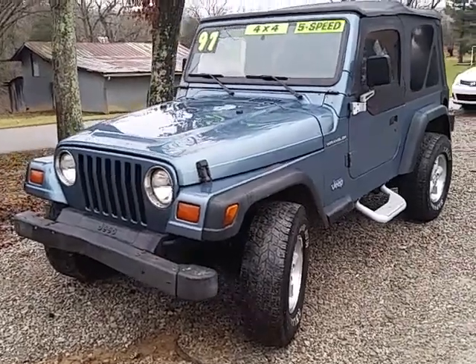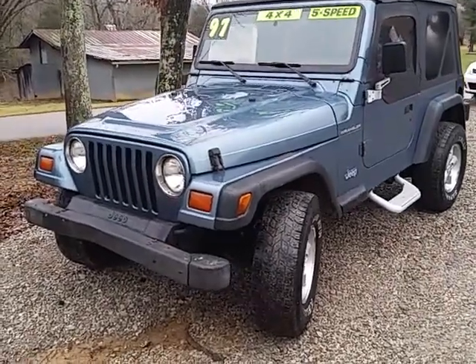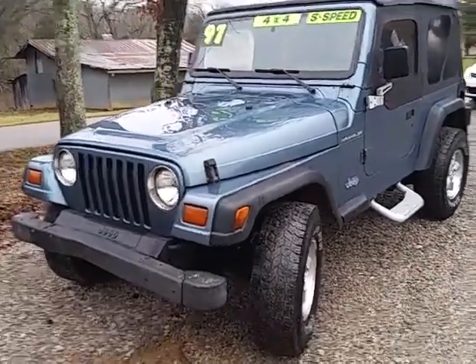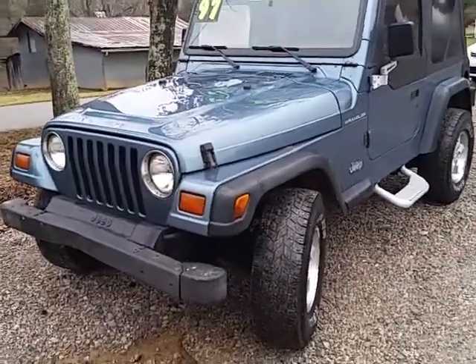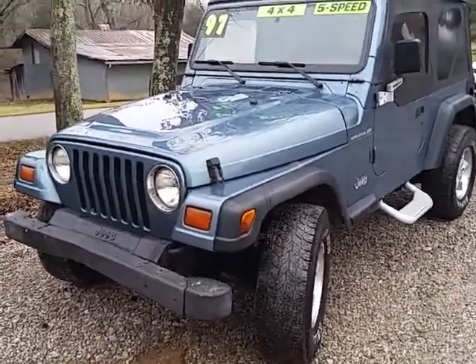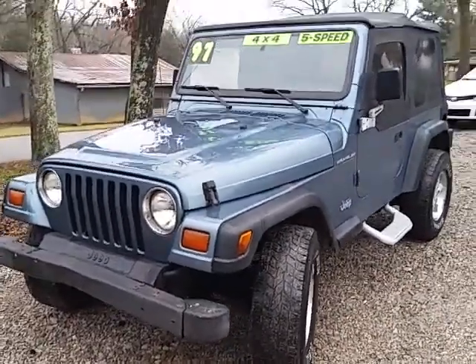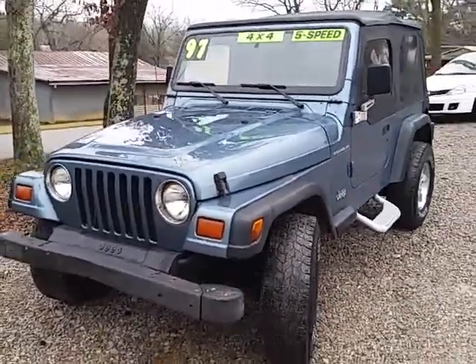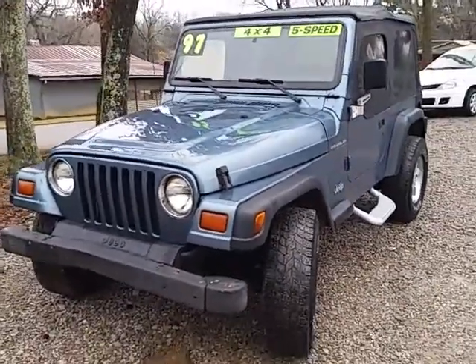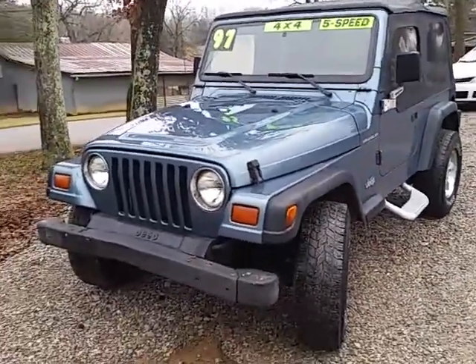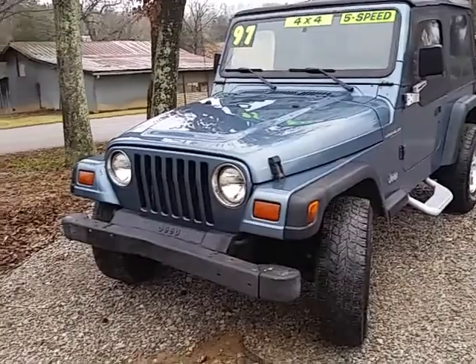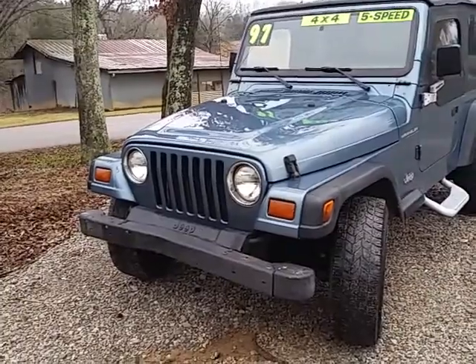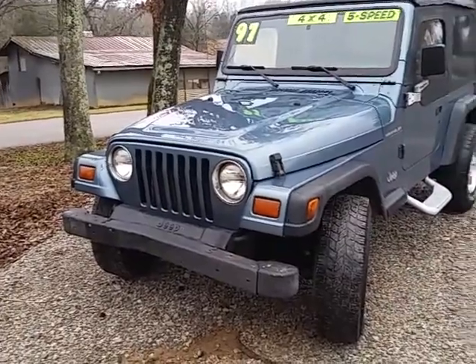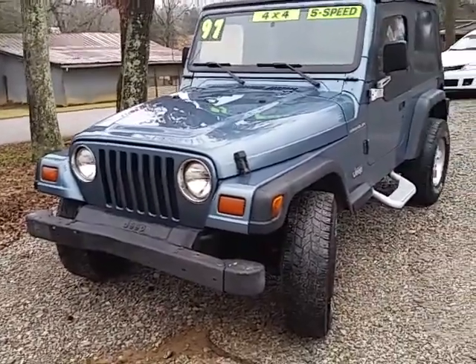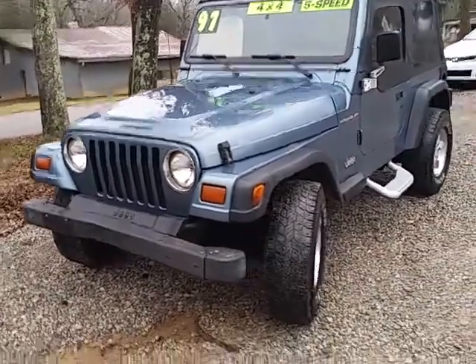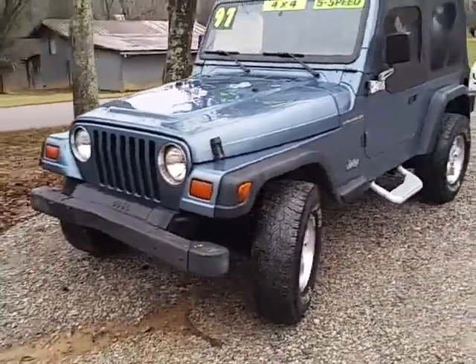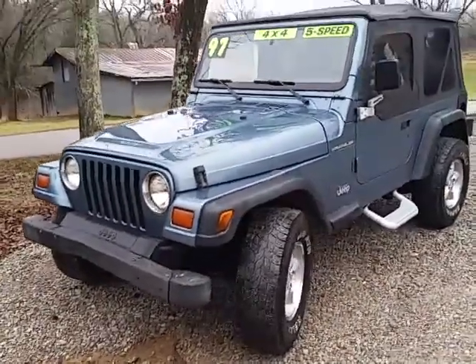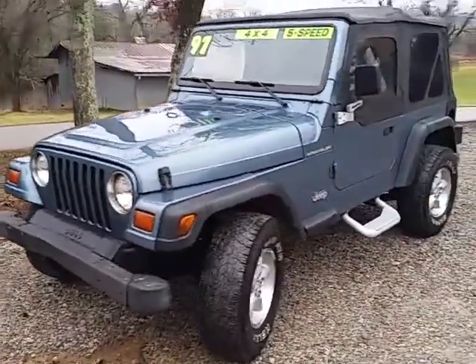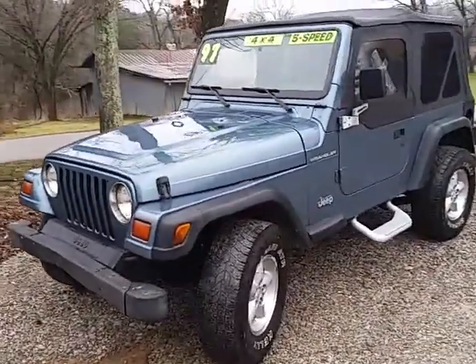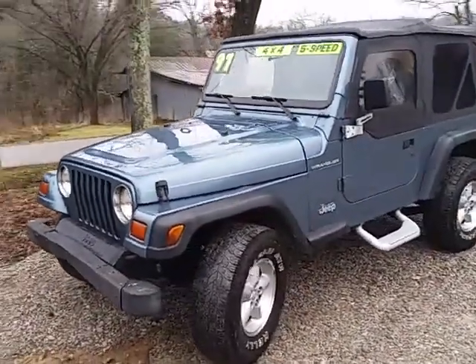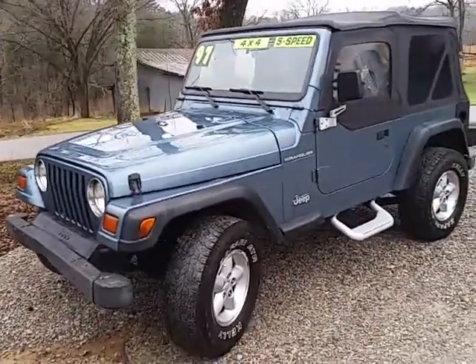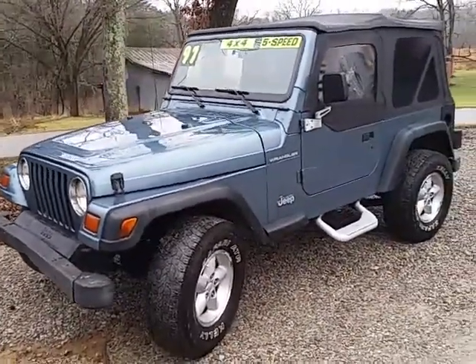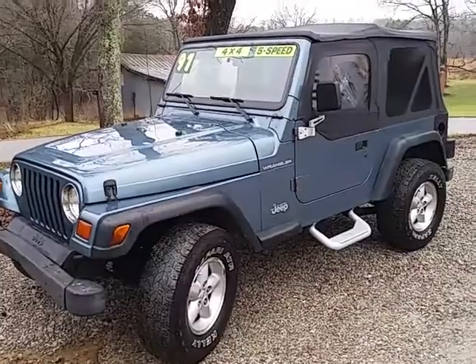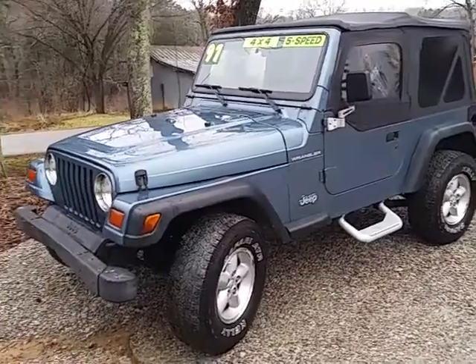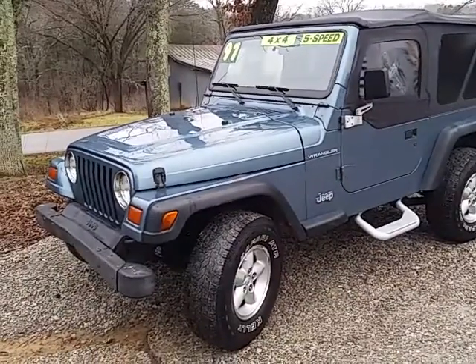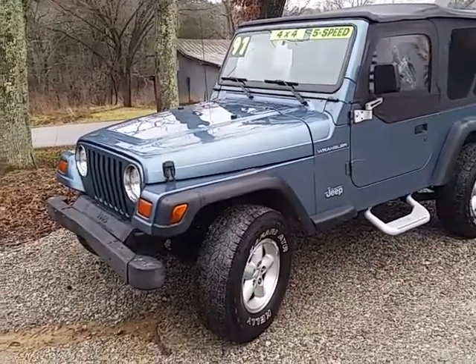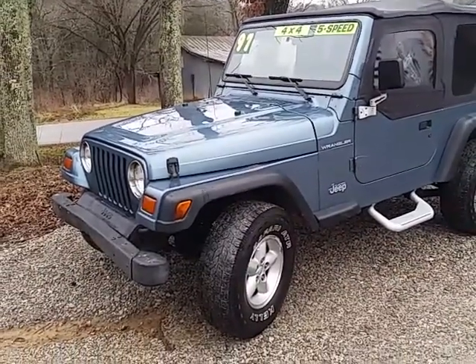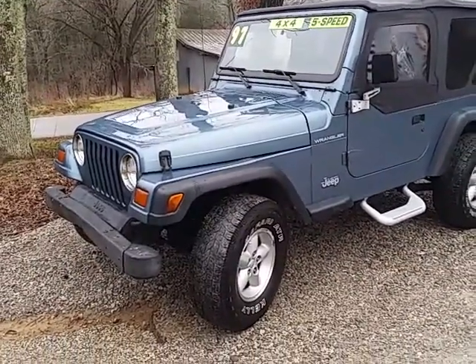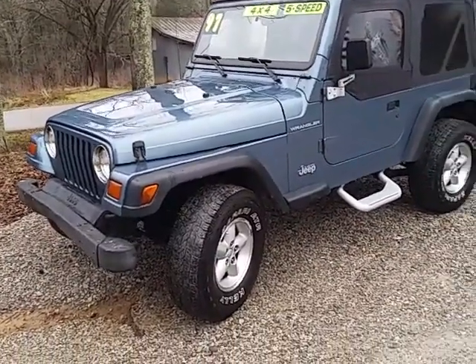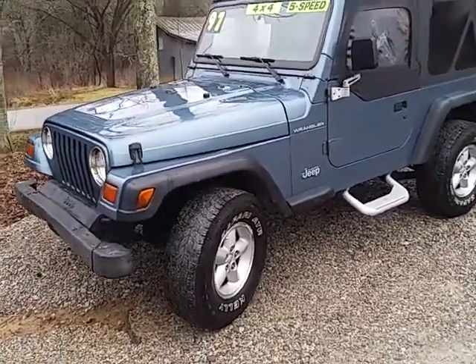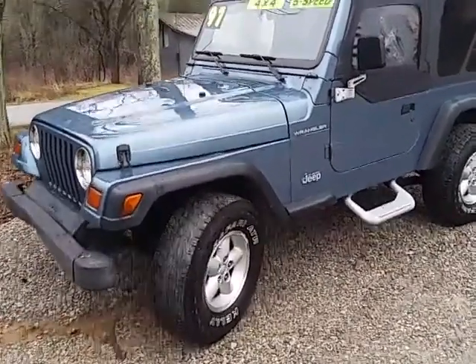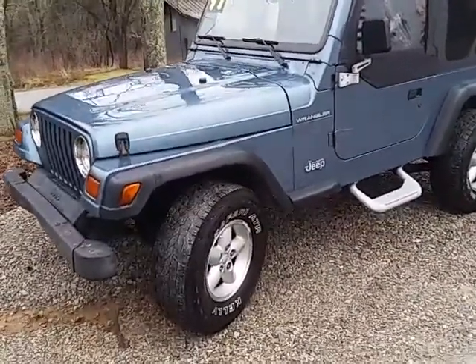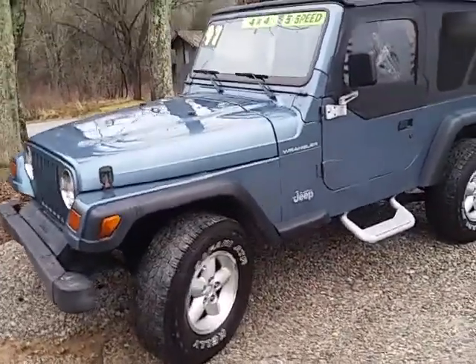Here today we got a 97 Jeep Wrangler. It's got the 2.5 four-cylinder in it, five-speed manual transmission, four-wheel drive with 158,000 miles on this one.